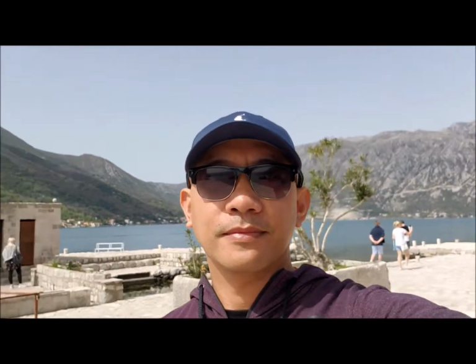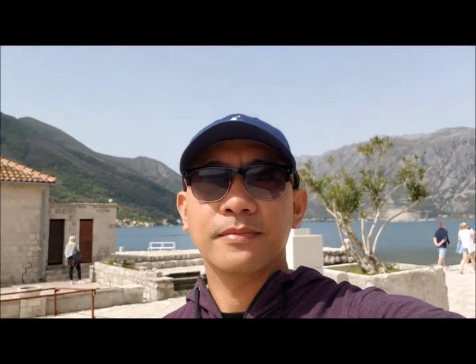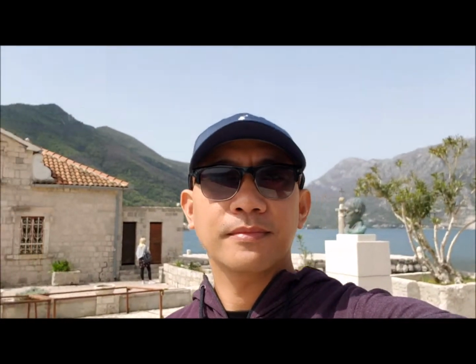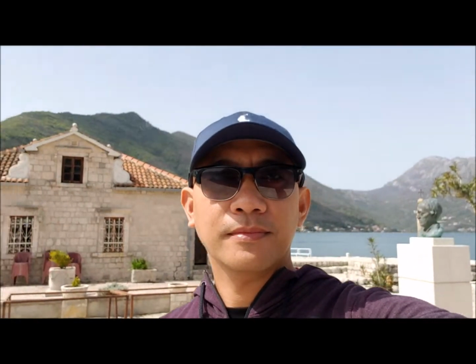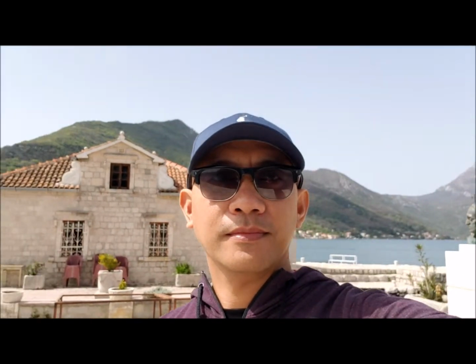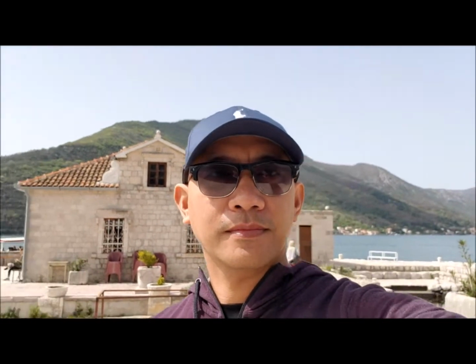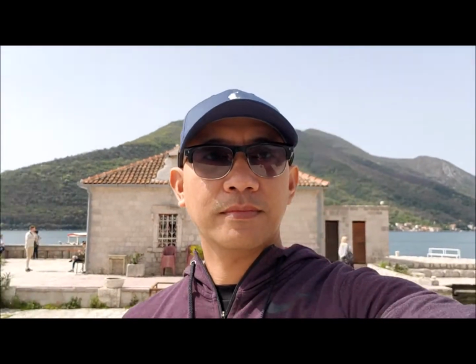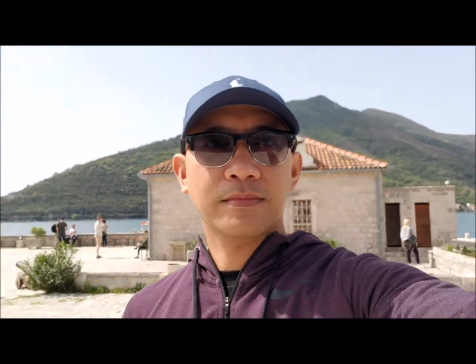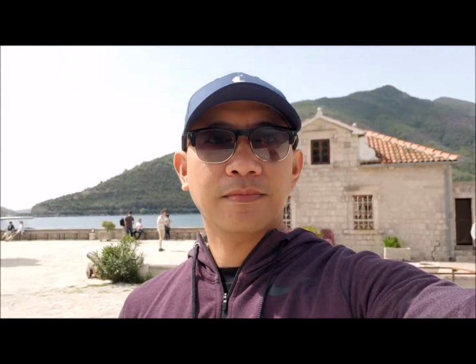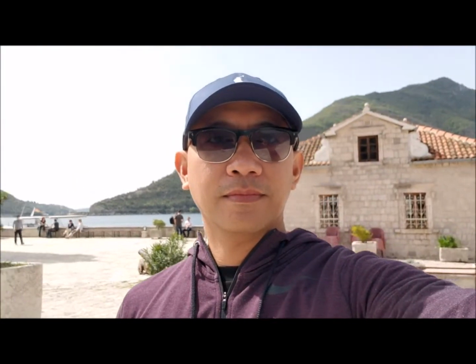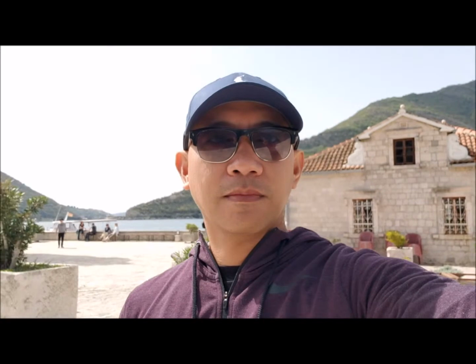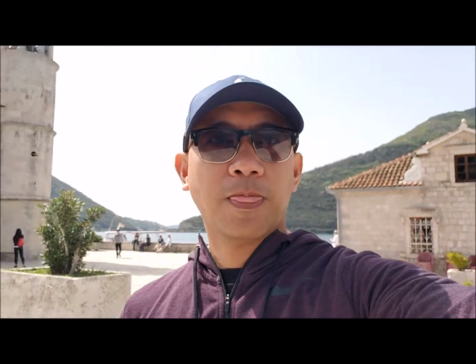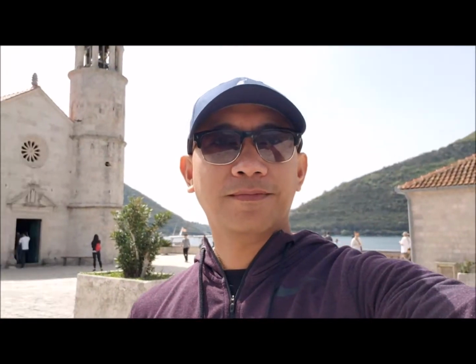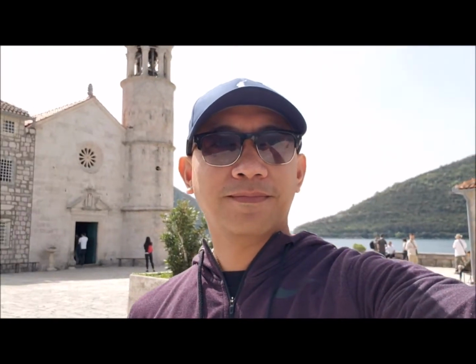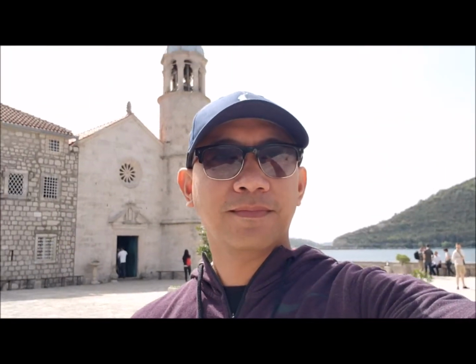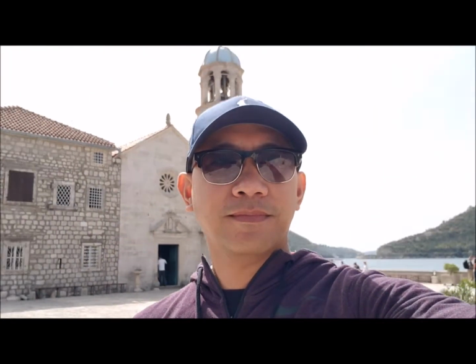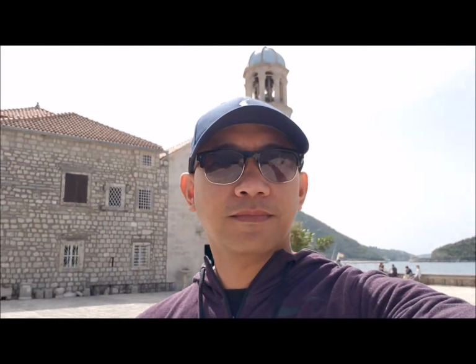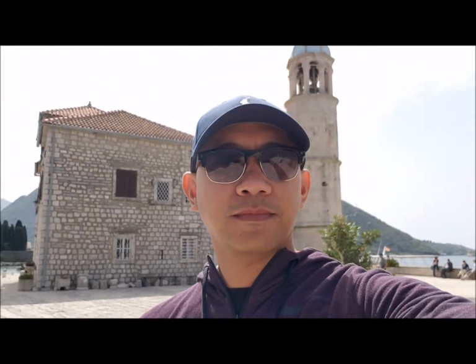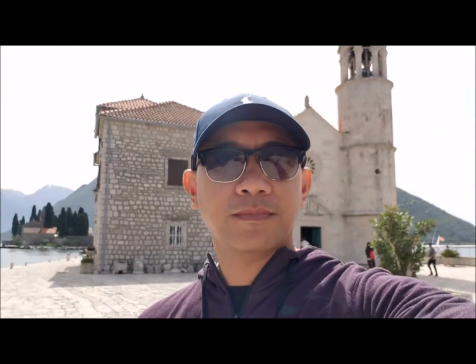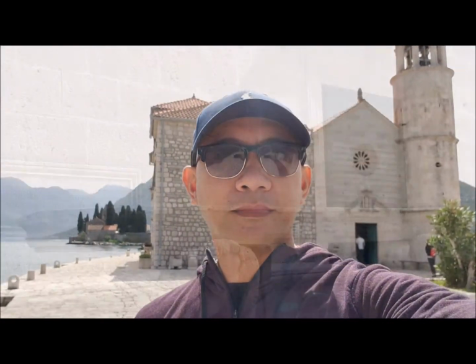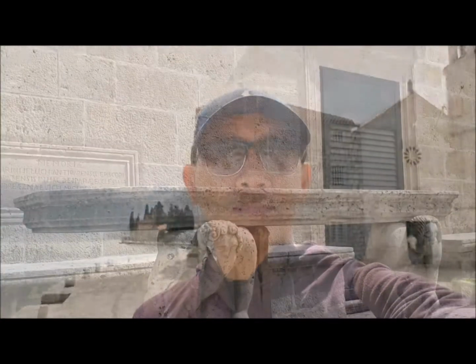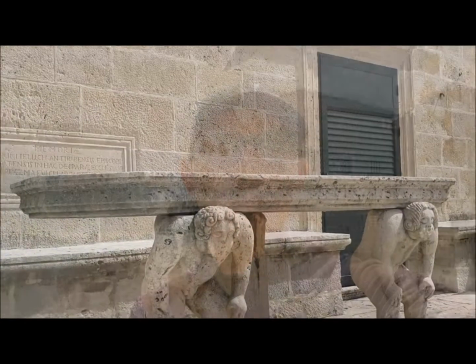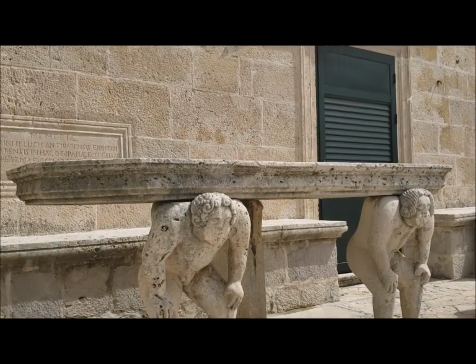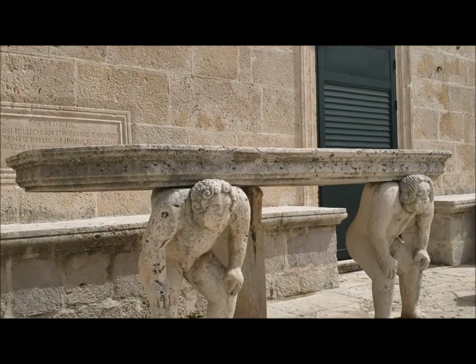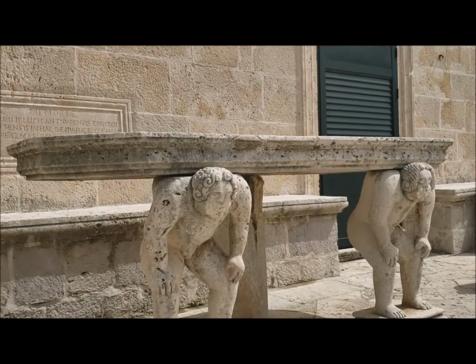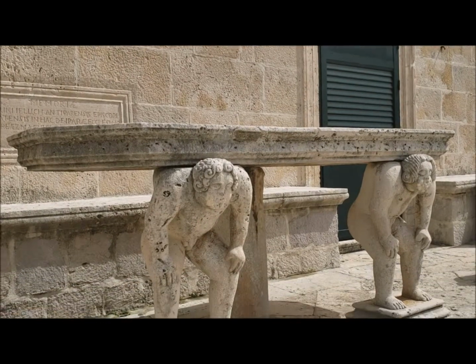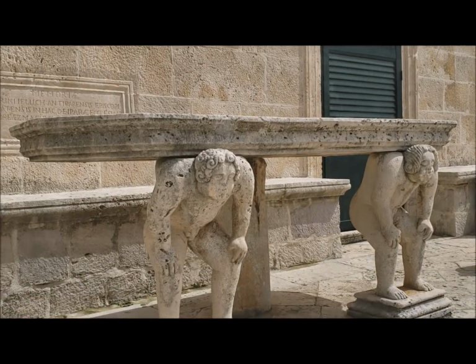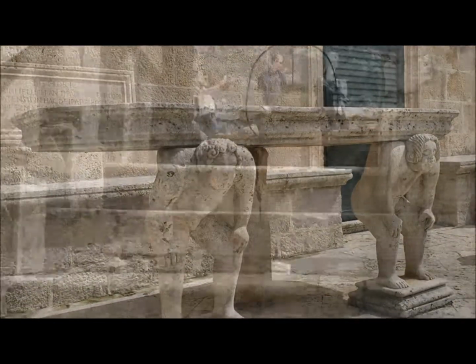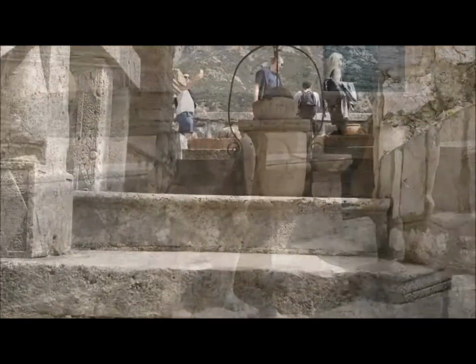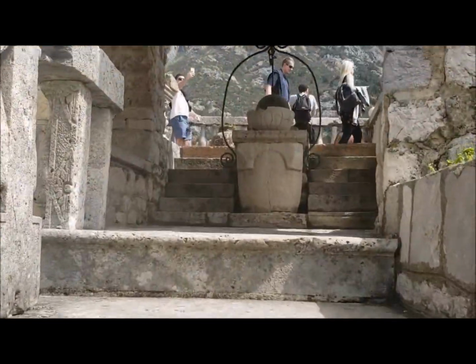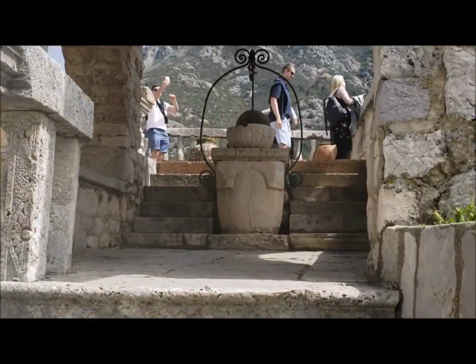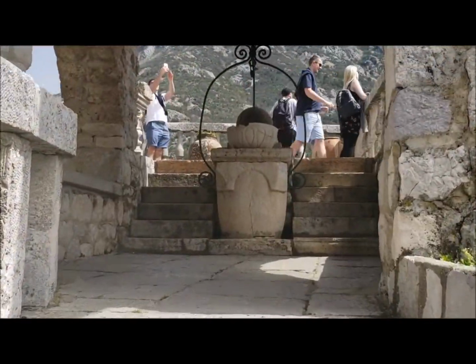The sailors dropped stones around the spot where the icon was found, slowly creating an islet and built a small chapel. Because of this, even up to now, sailors drop stones in the water around the chapel to bring them safely home.